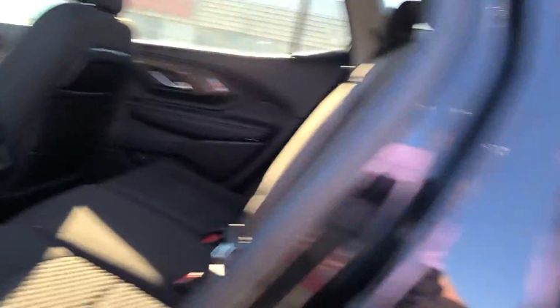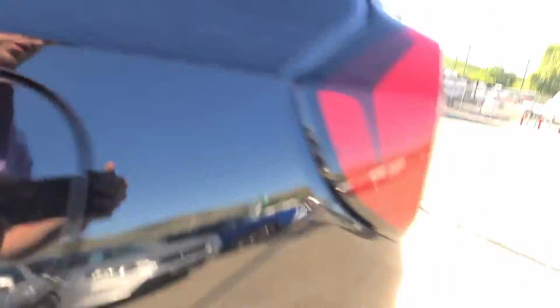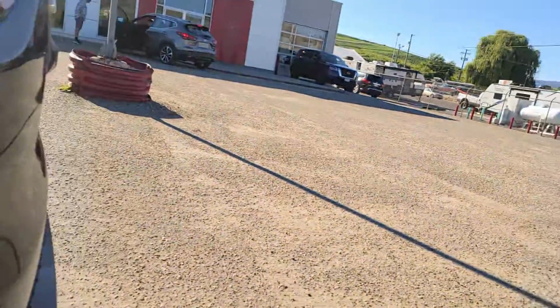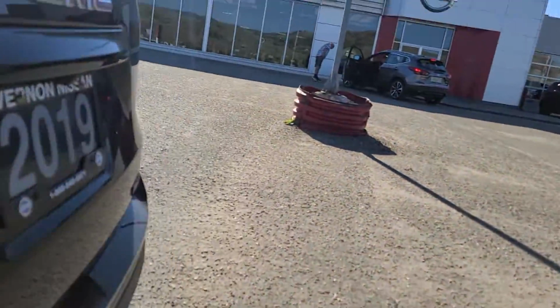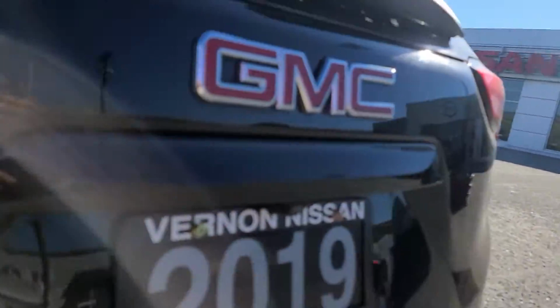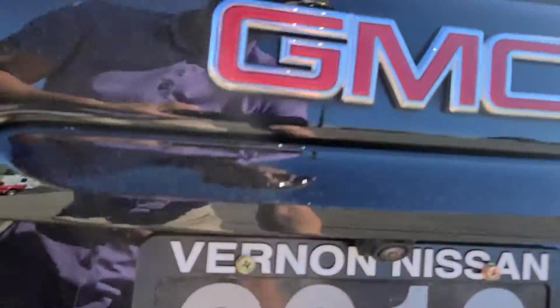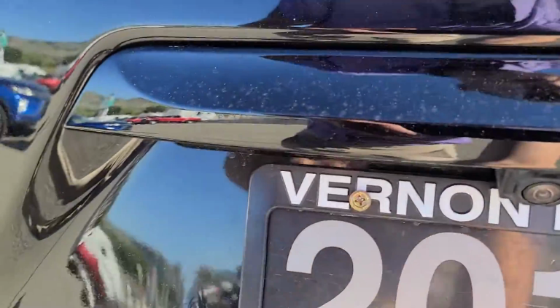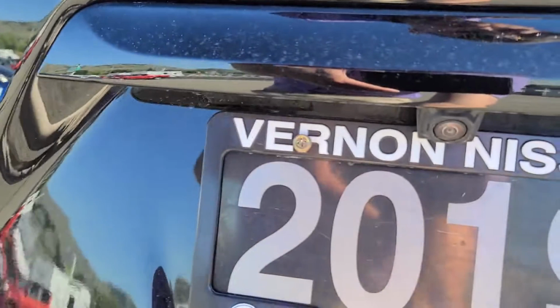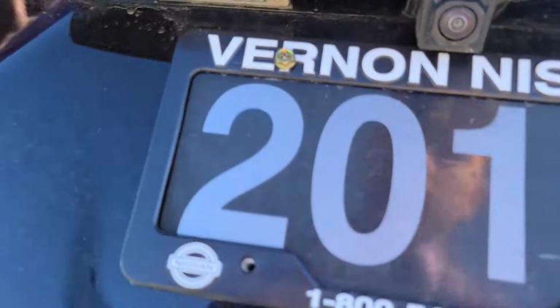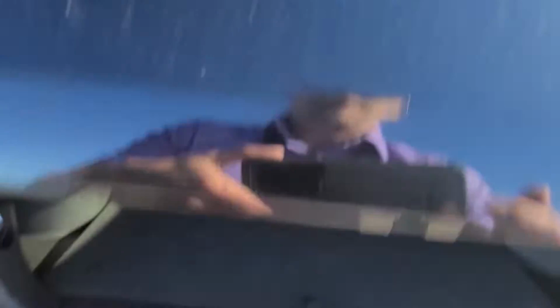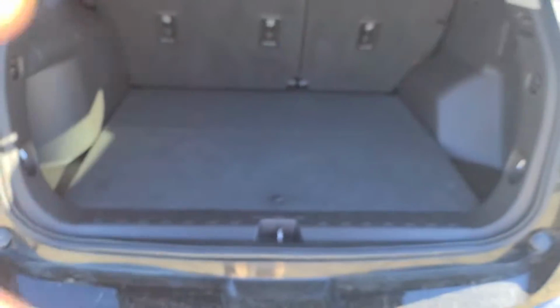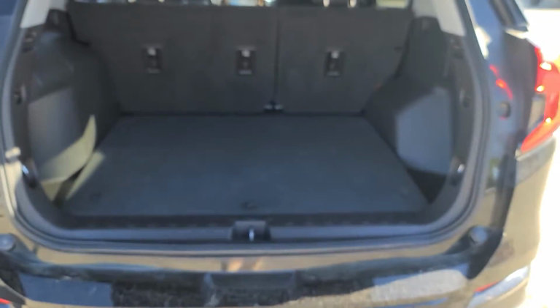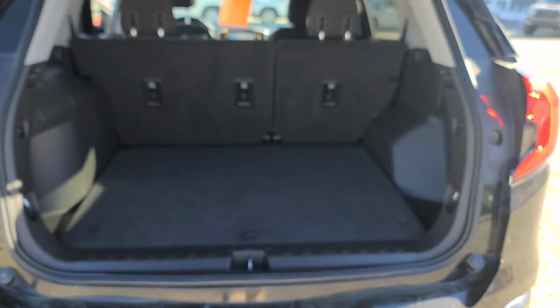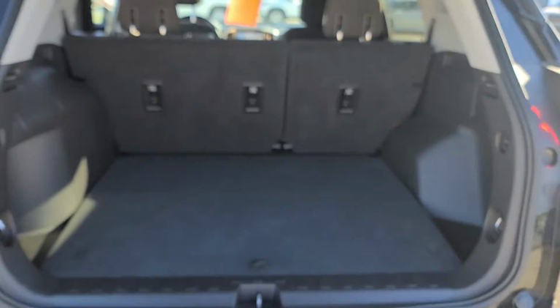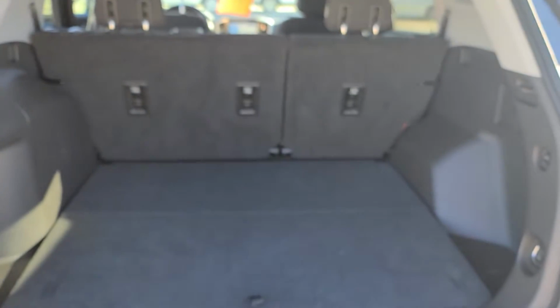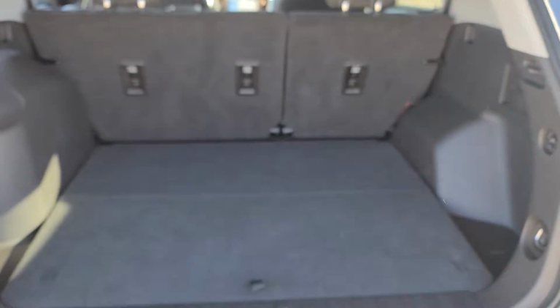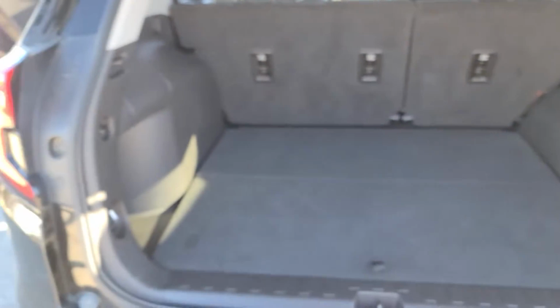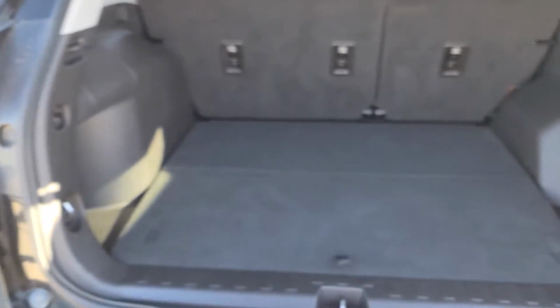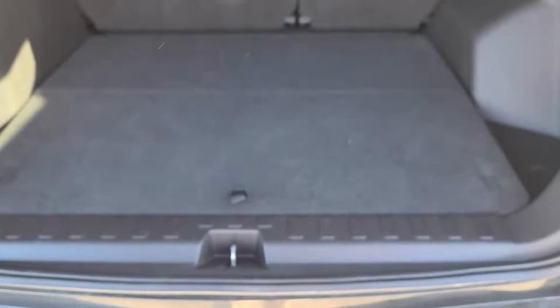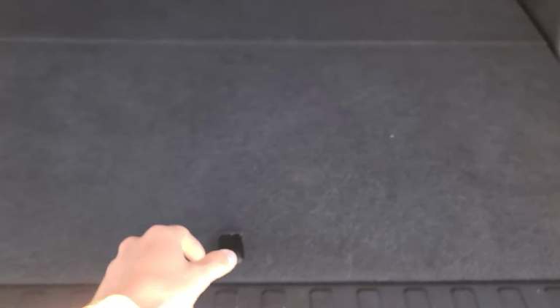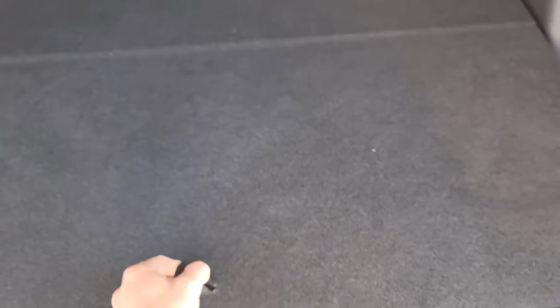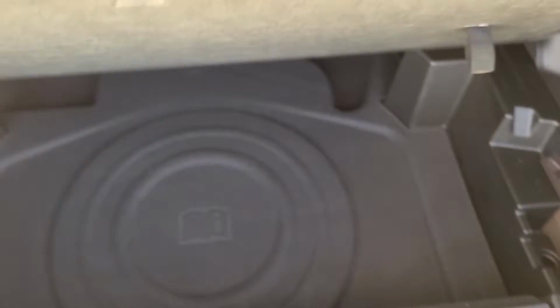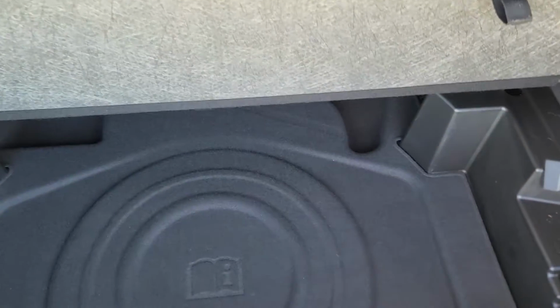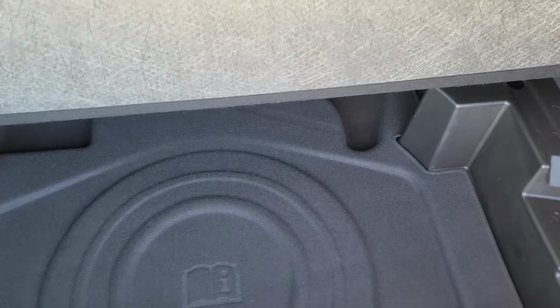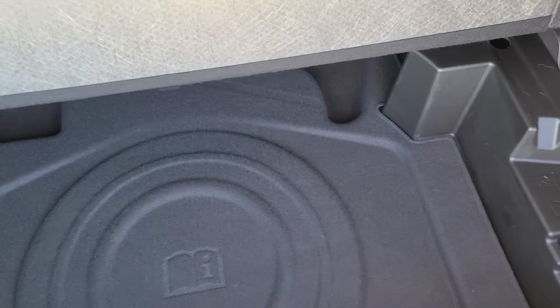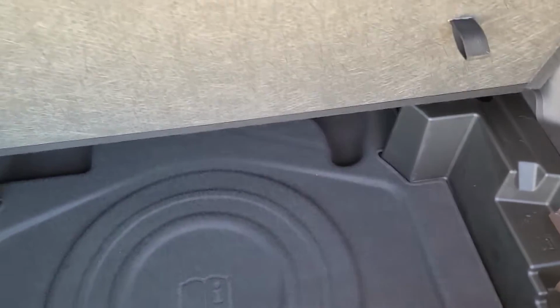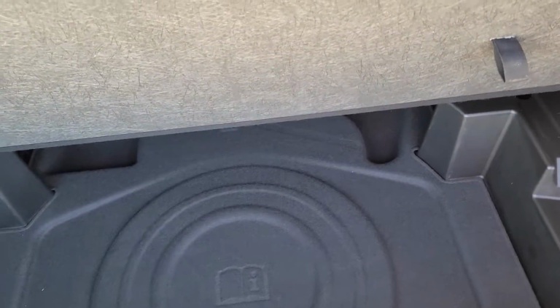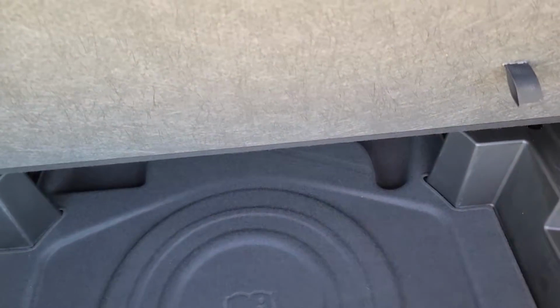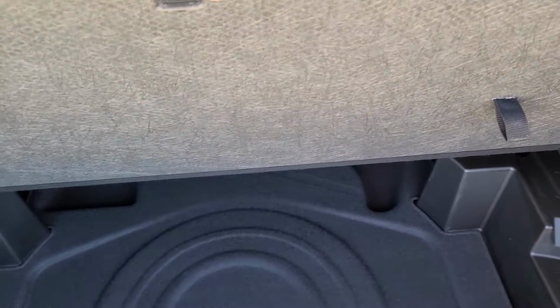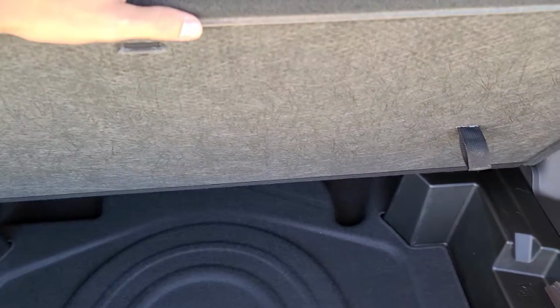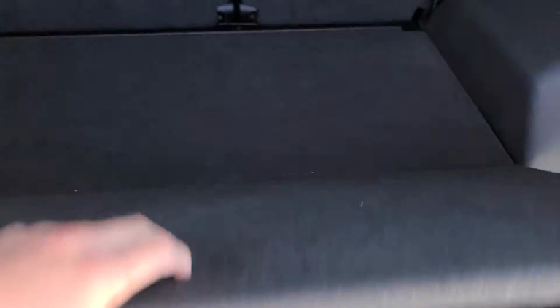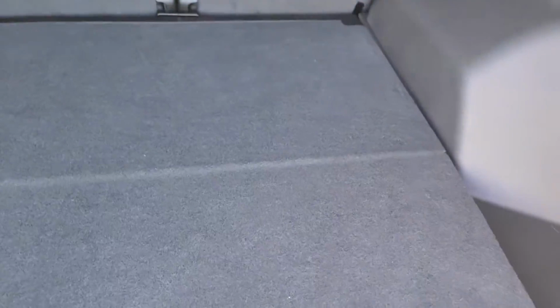Going into the hatch of the vehicle — there is a ton of storage space back here. Nice and open concept. You do have some underfloor storage here so you can hide any valuables that you may have there.